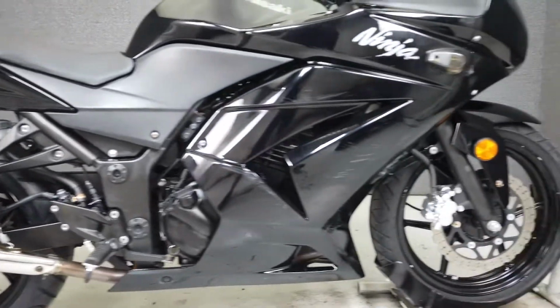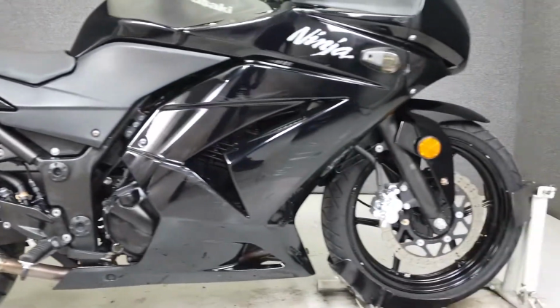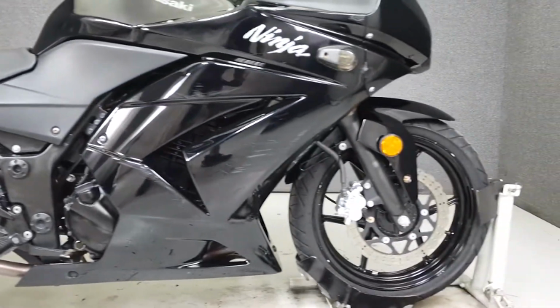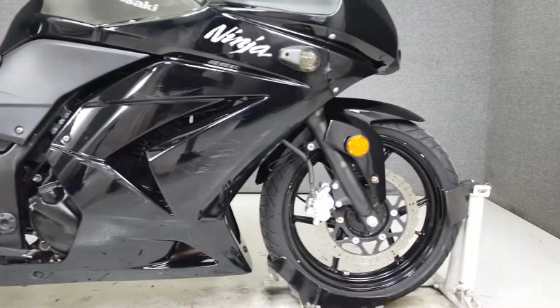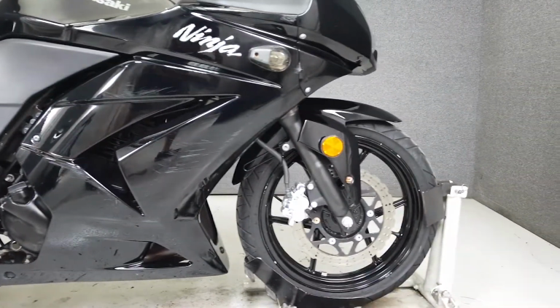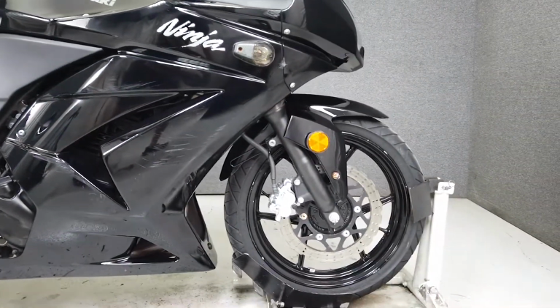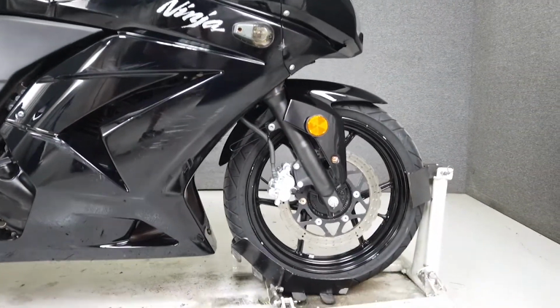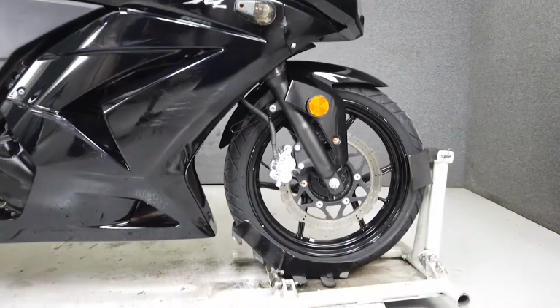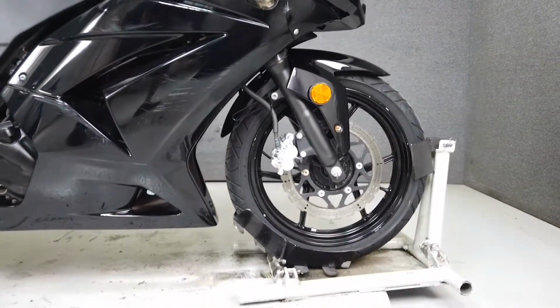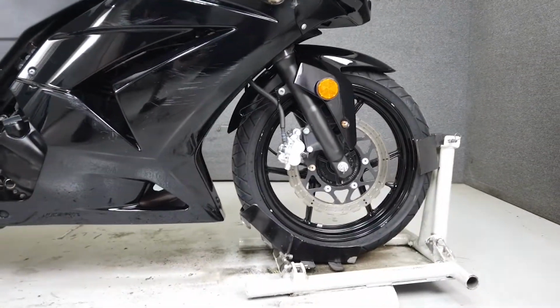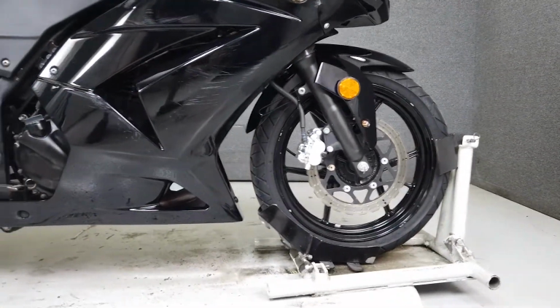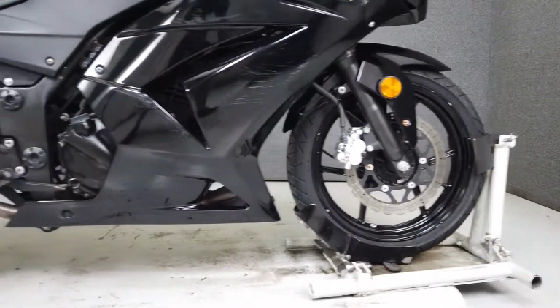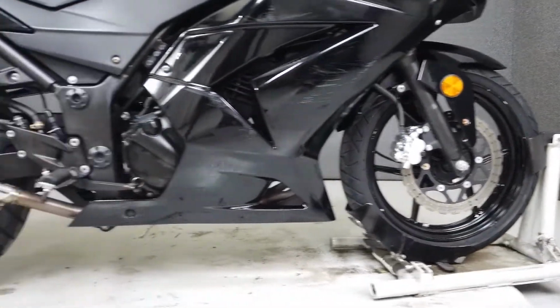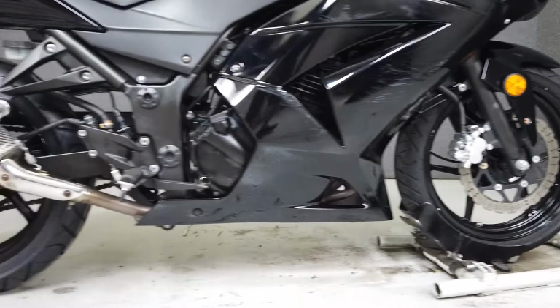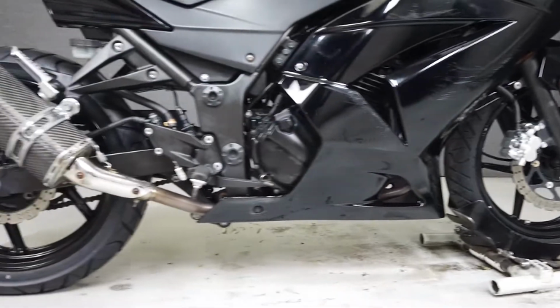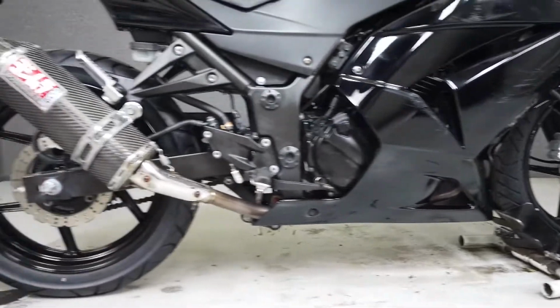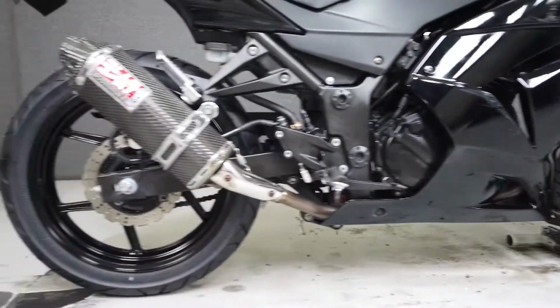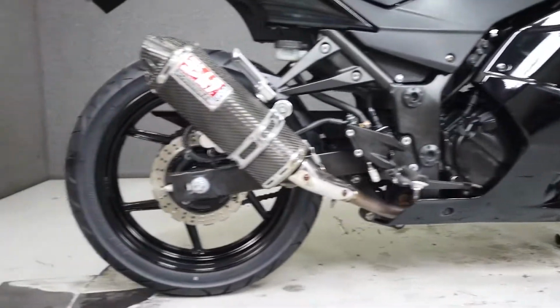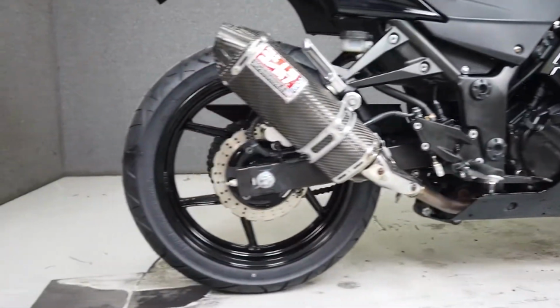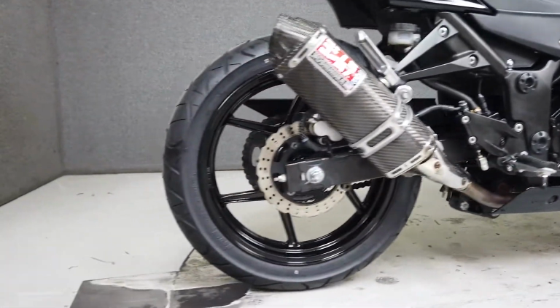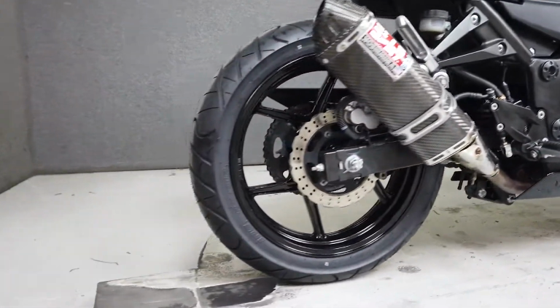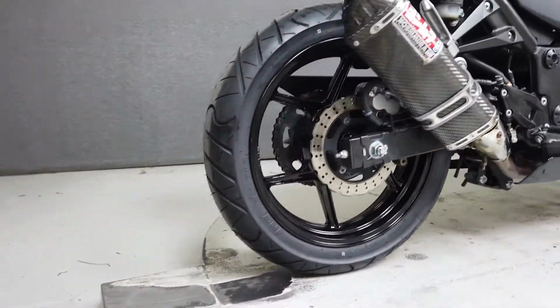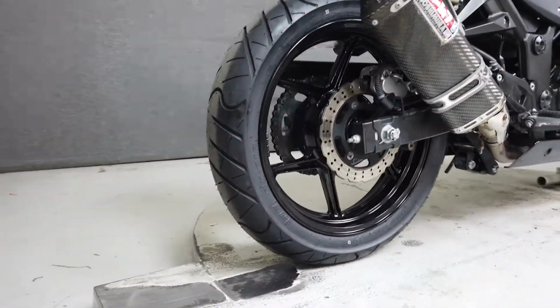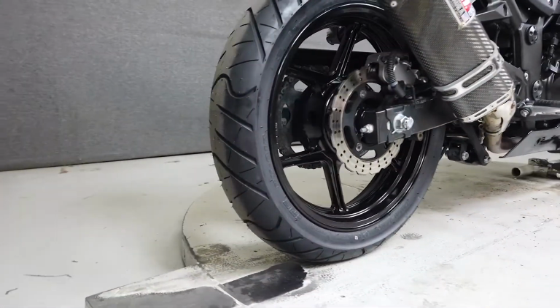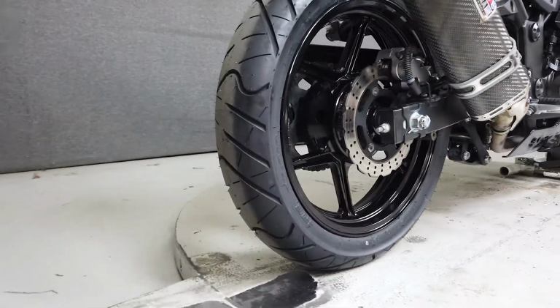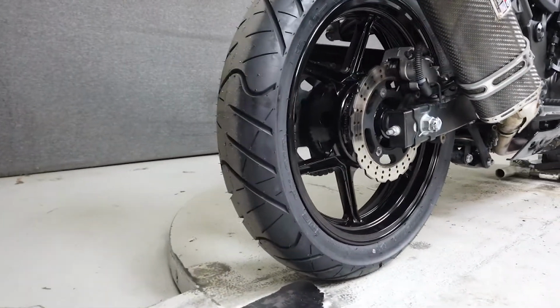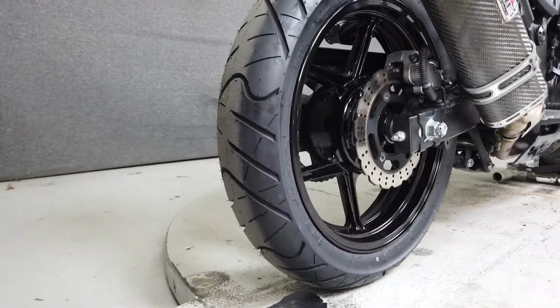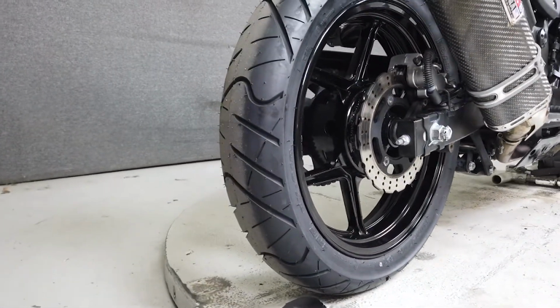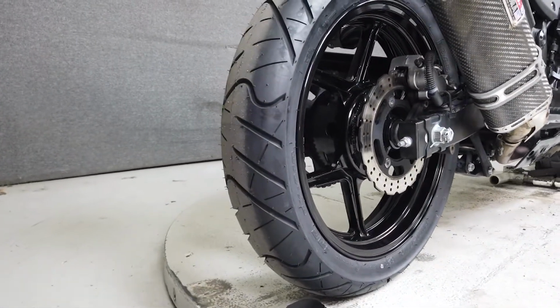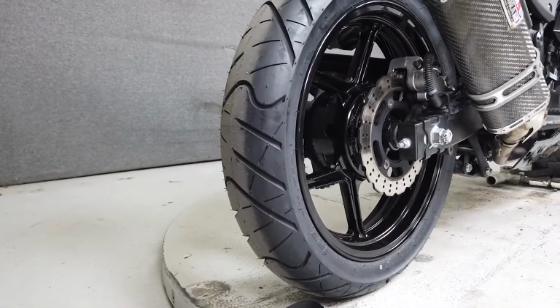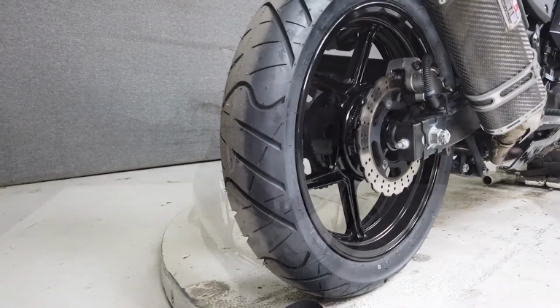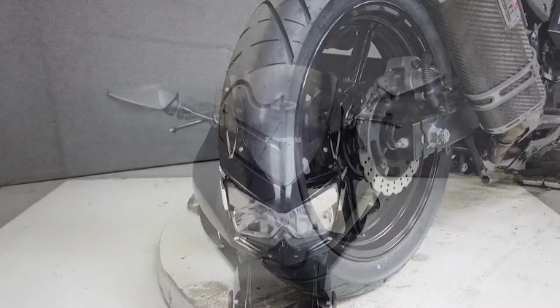With sharp handling, dependable performance, and peppy power, the Ninja 250 would make an excellent first sport bike. We just installed a brand new rear tire and it's ready for the road.